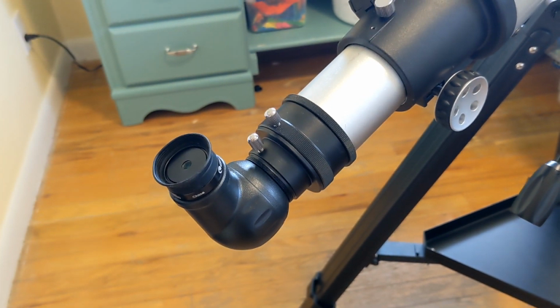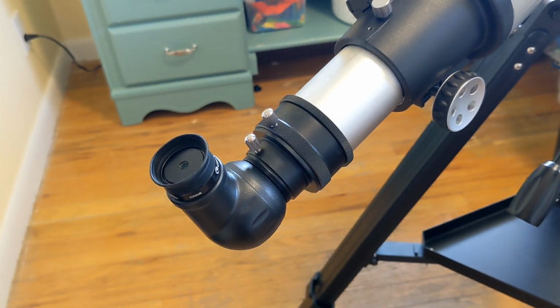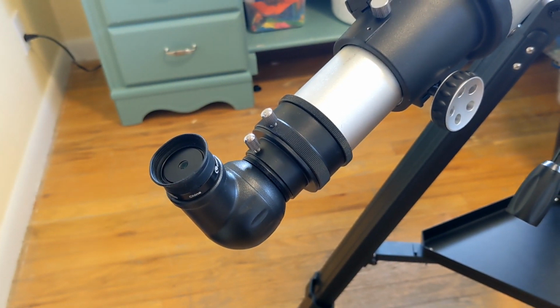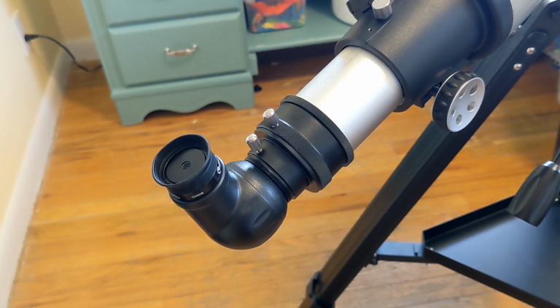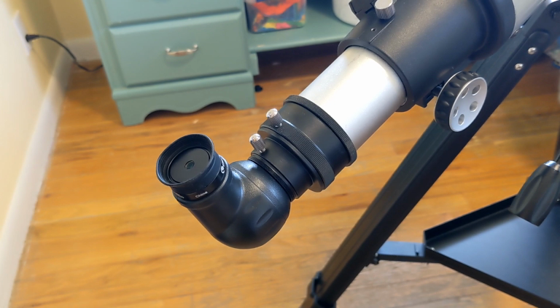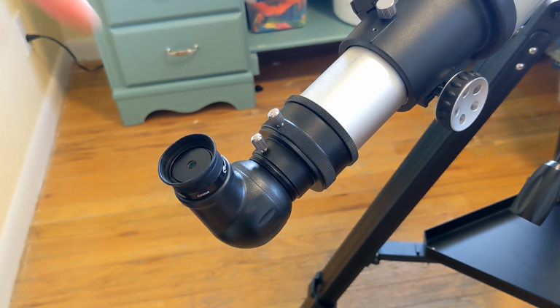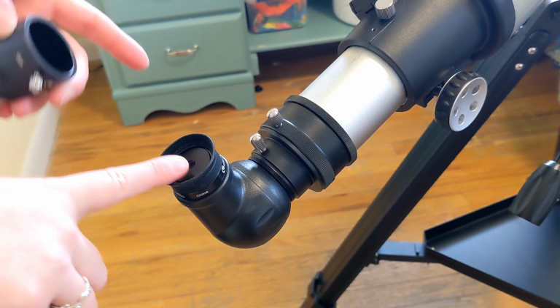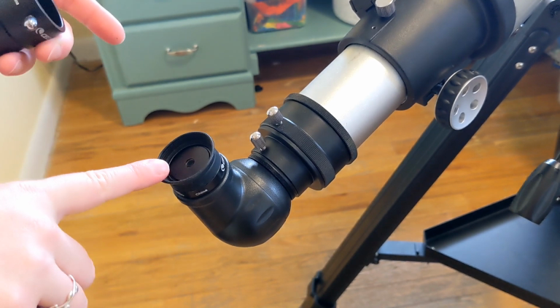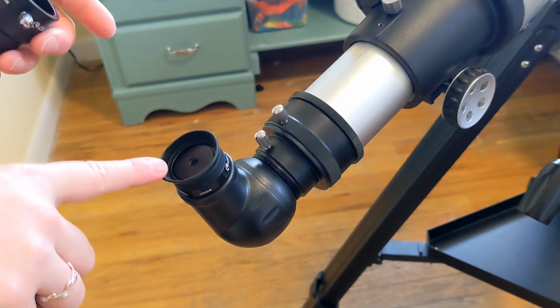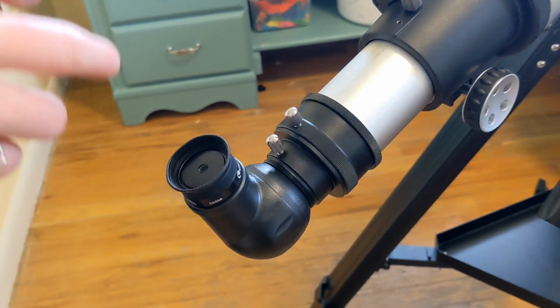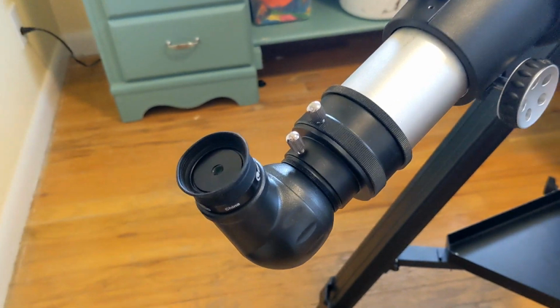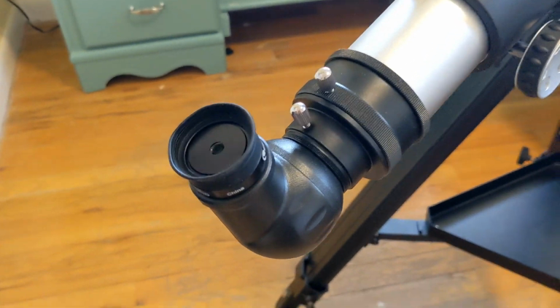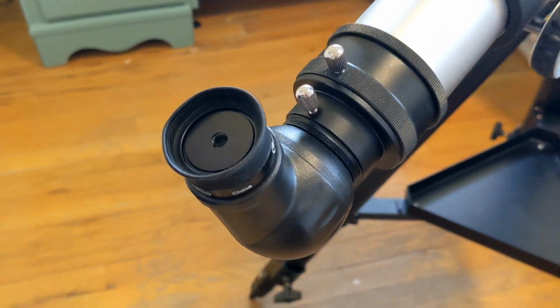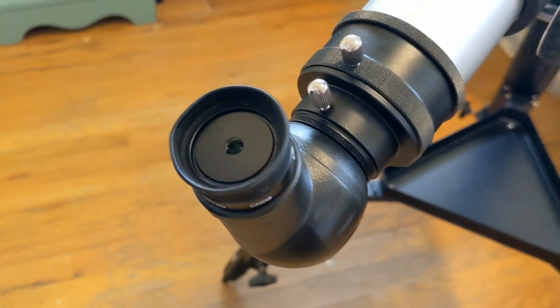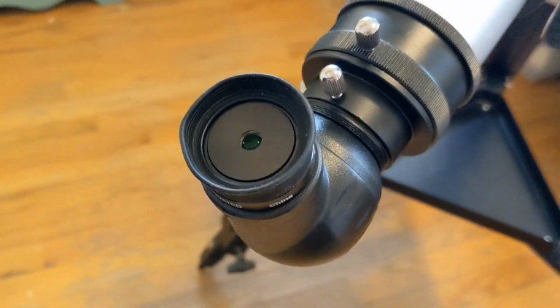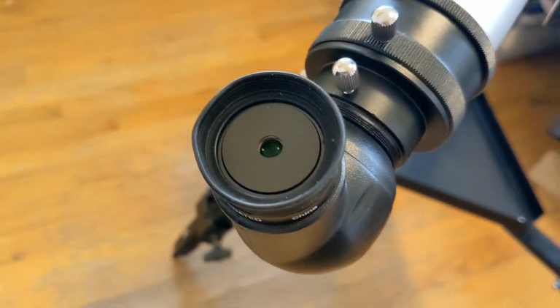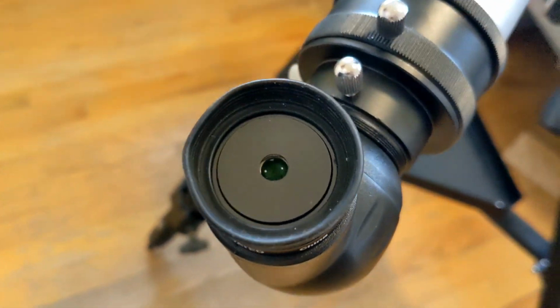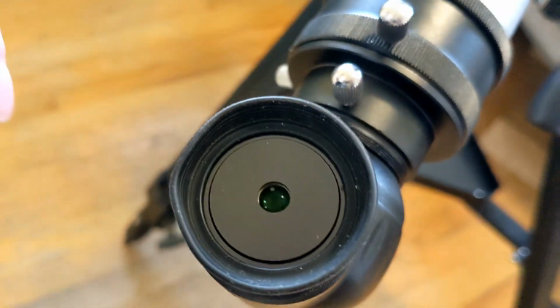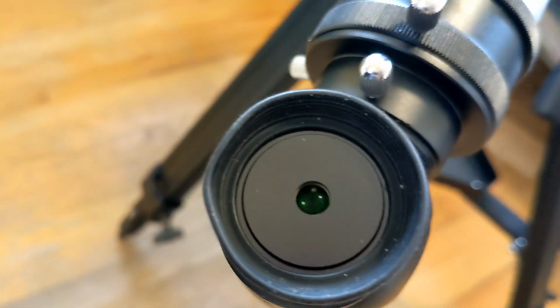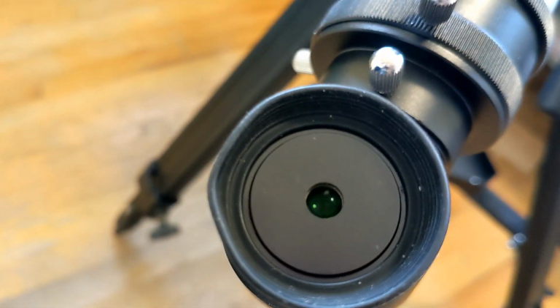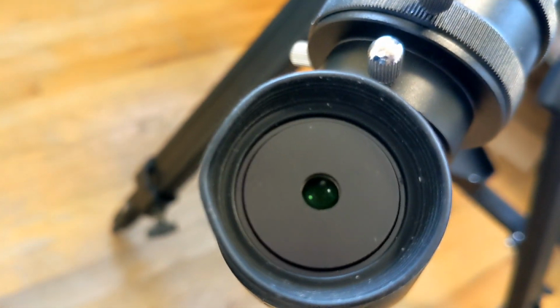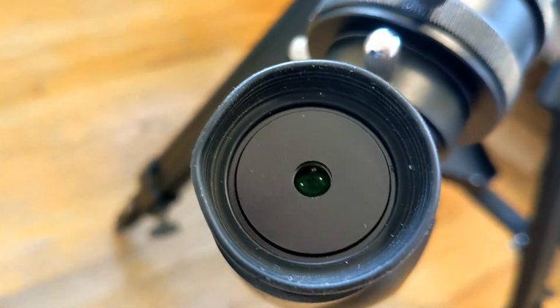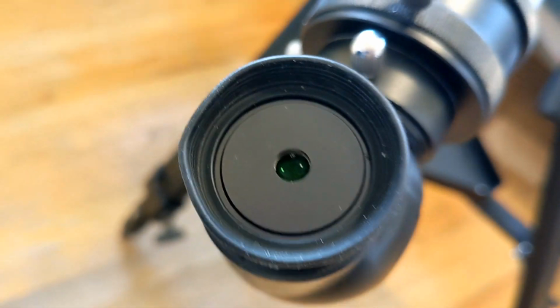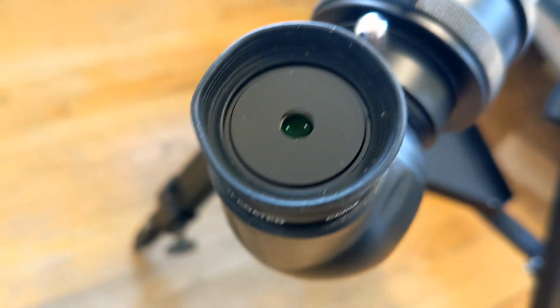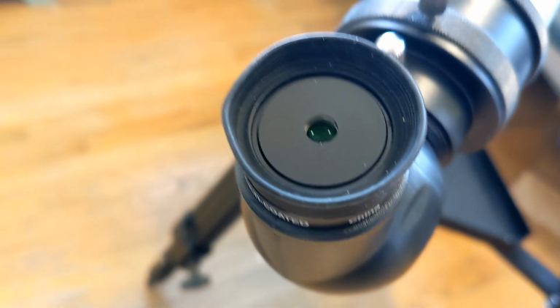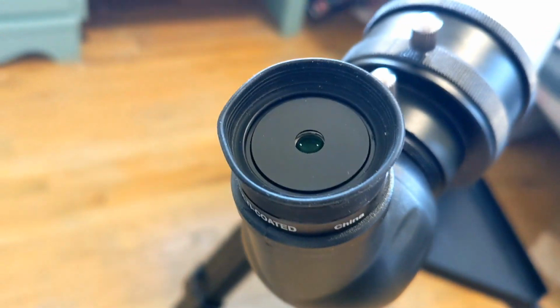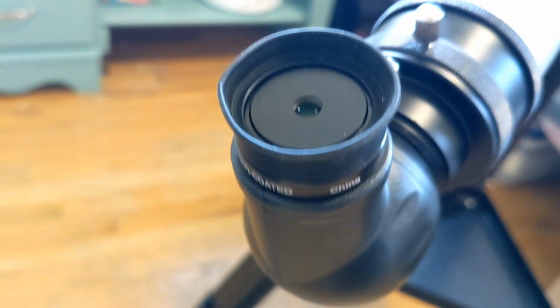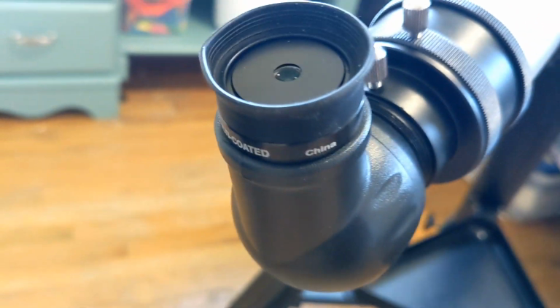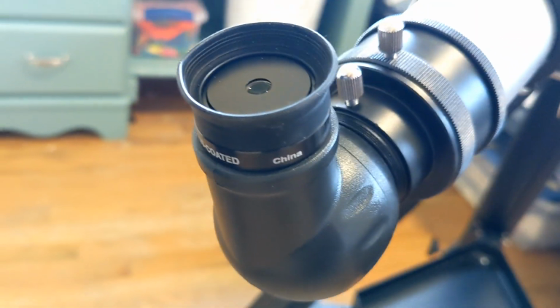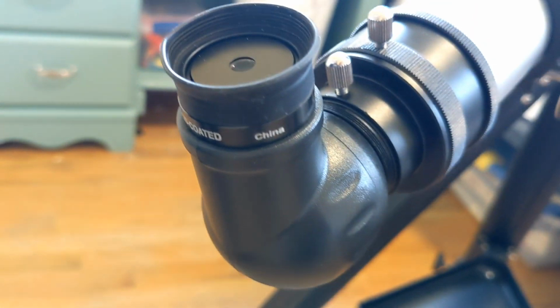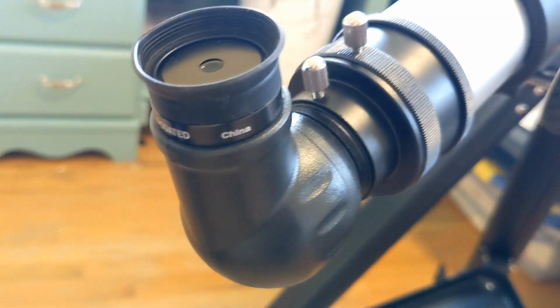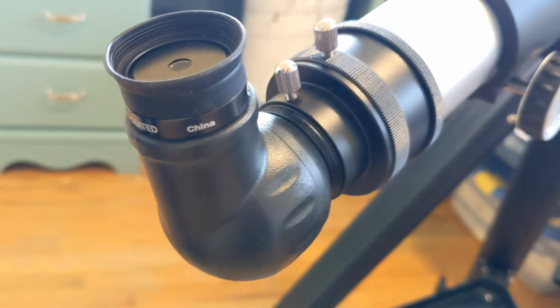These are one and a quarter inch lenses, so they can fit in any telescope that's made for one and a quarter inch lenses.